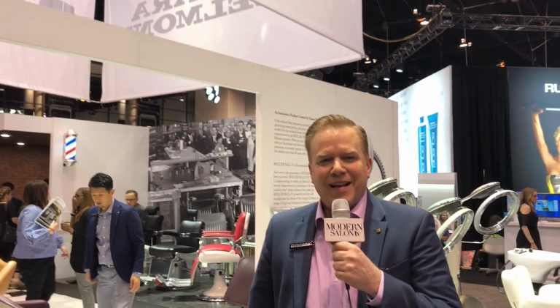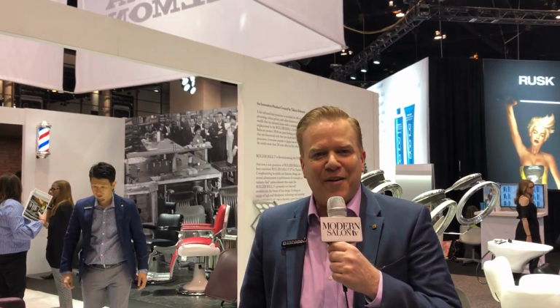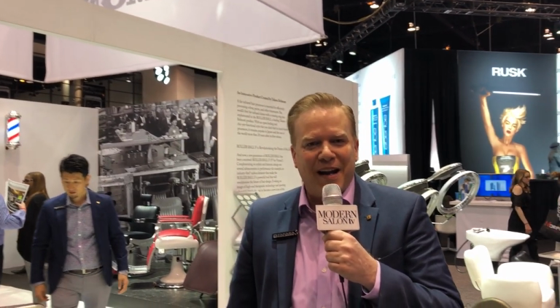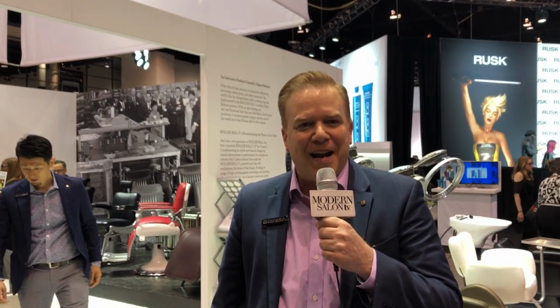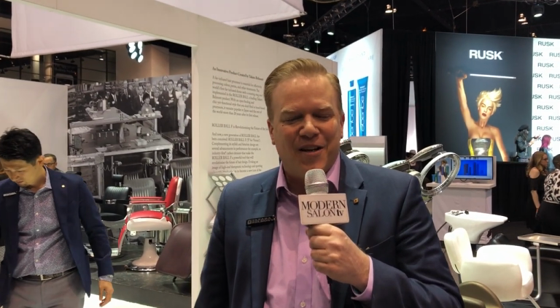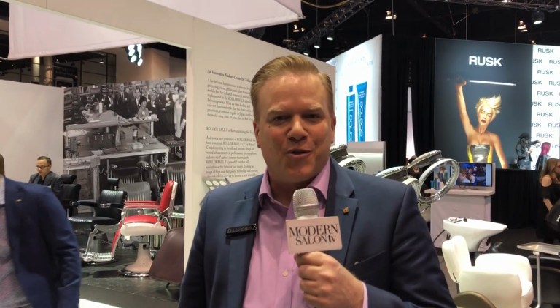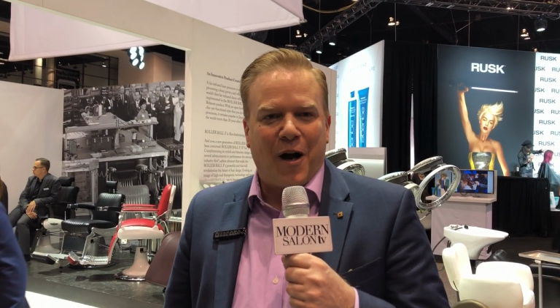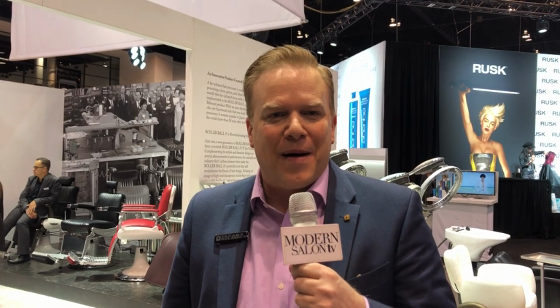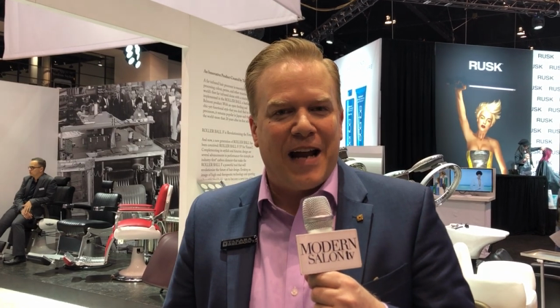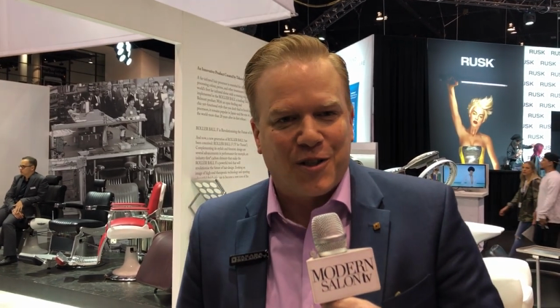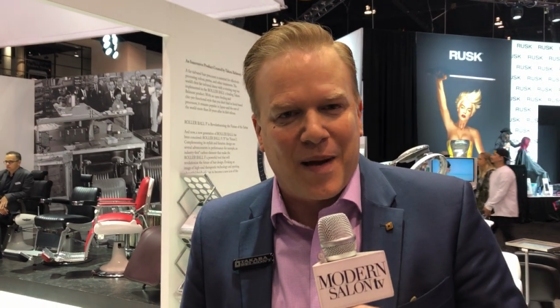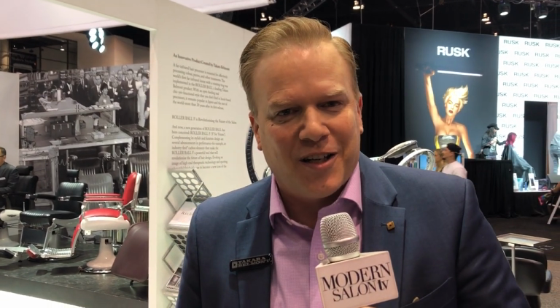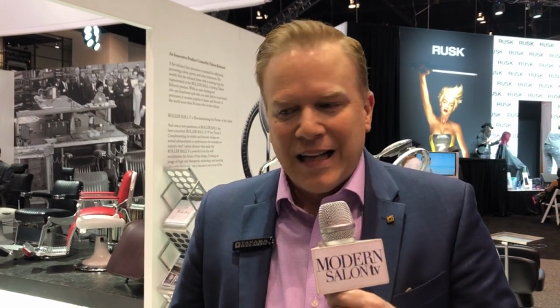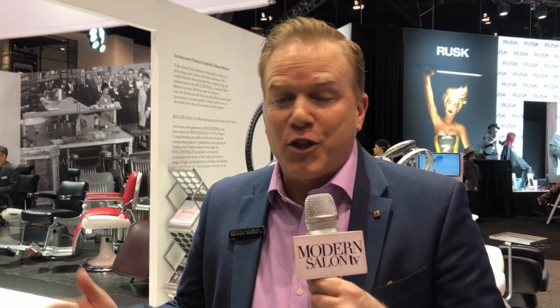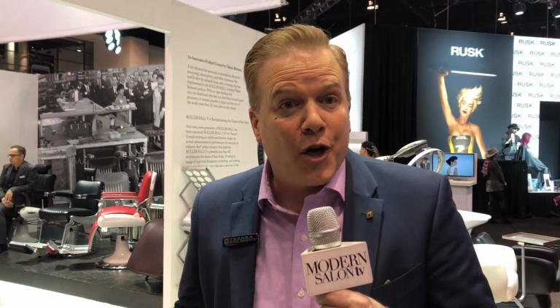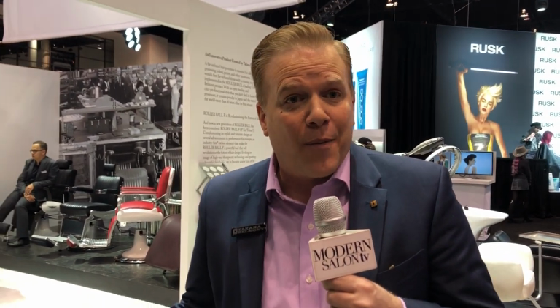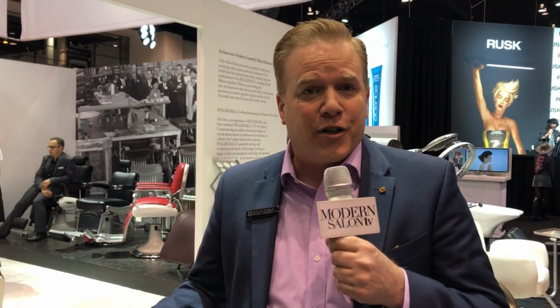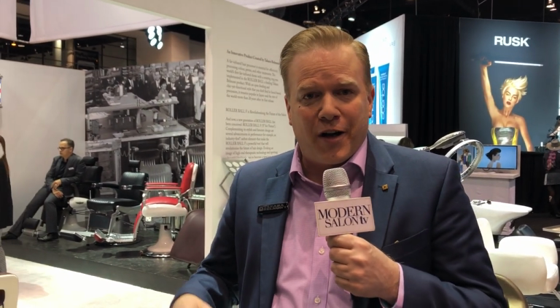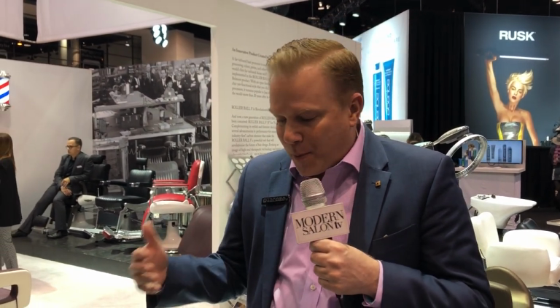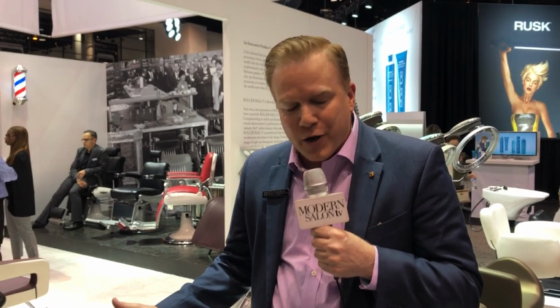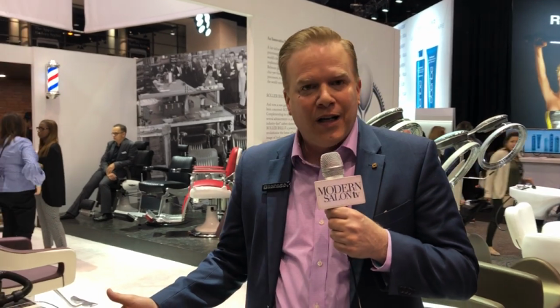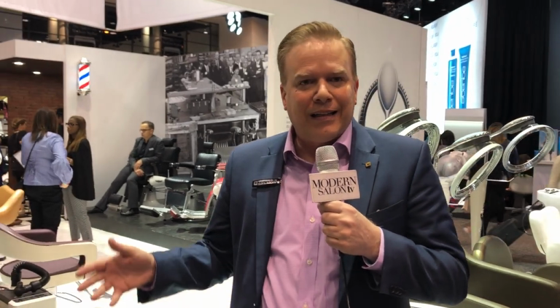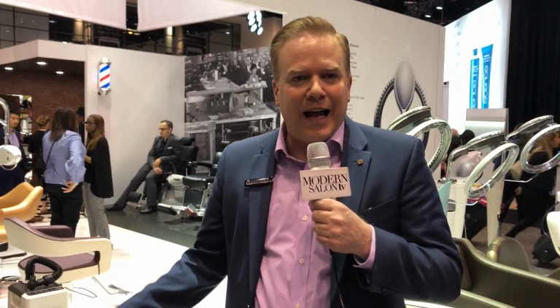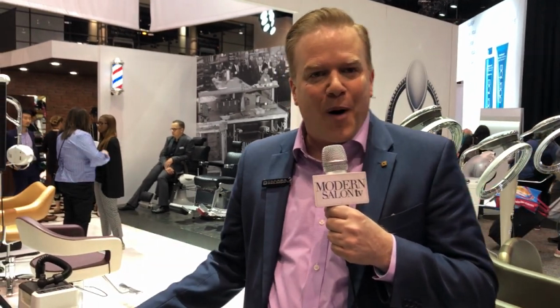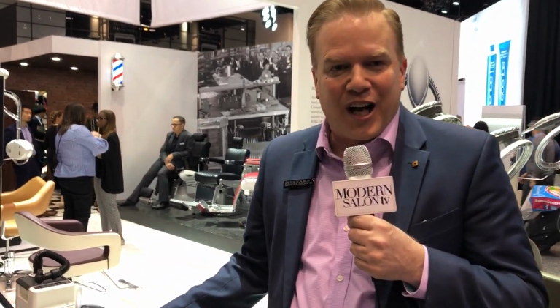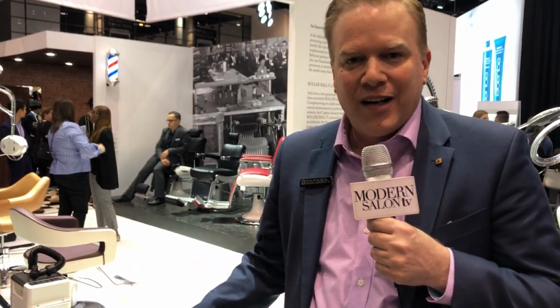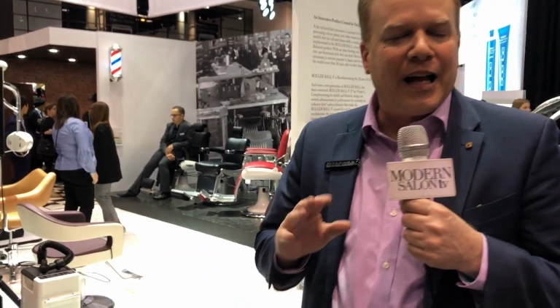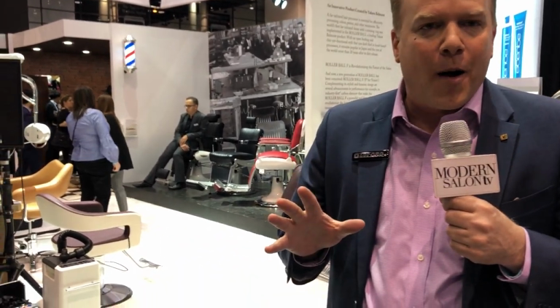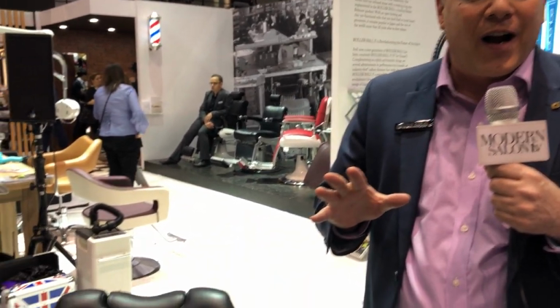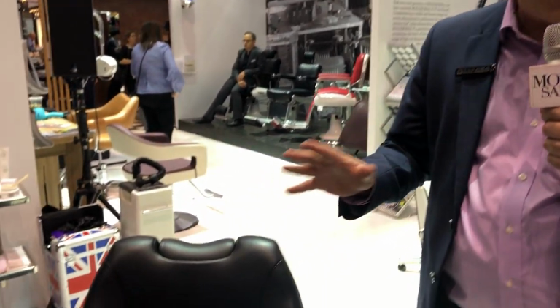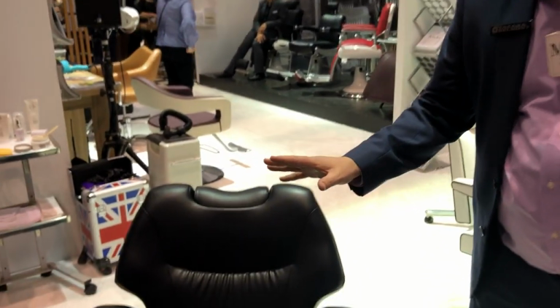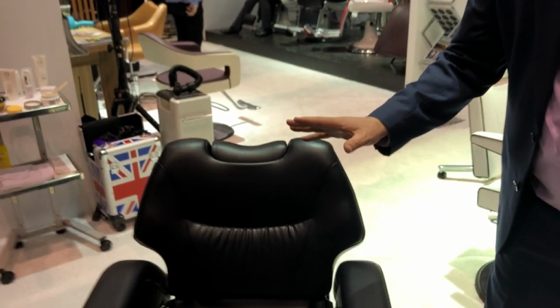Hey everybody, my name is Steve Hughes with Takara Belmont. I'm the national sales manager. At the trade show today we're introducing our brand new Legend barber chair. The Legend barber chair is very, very unique.